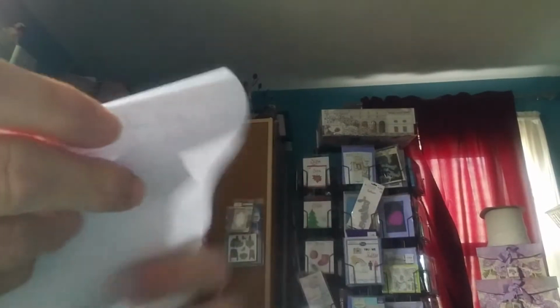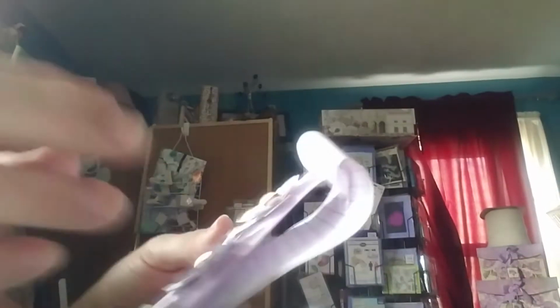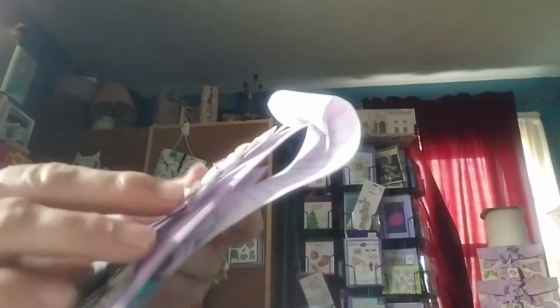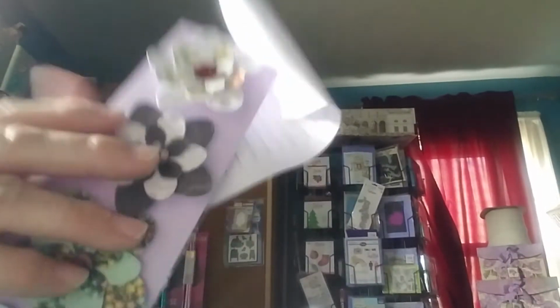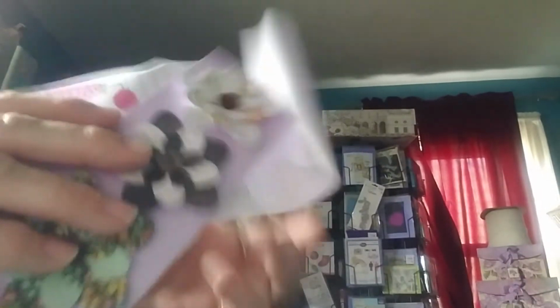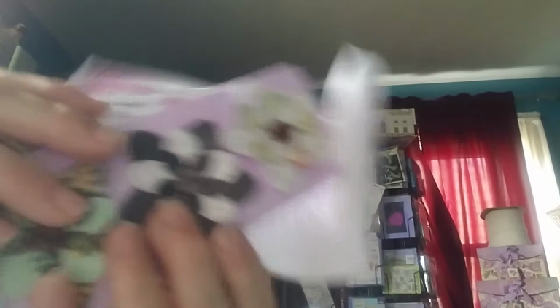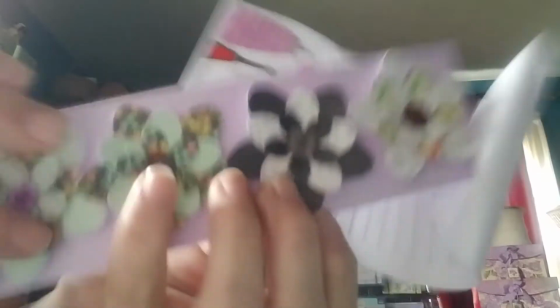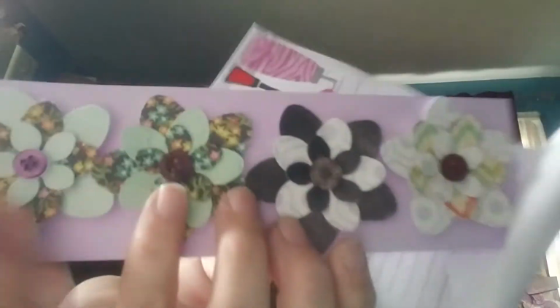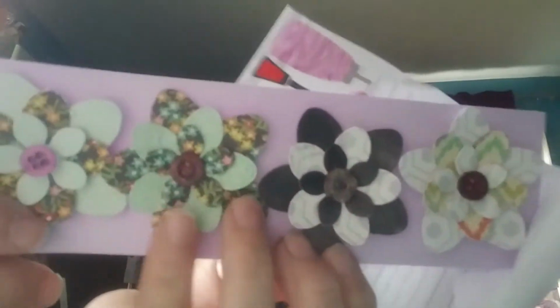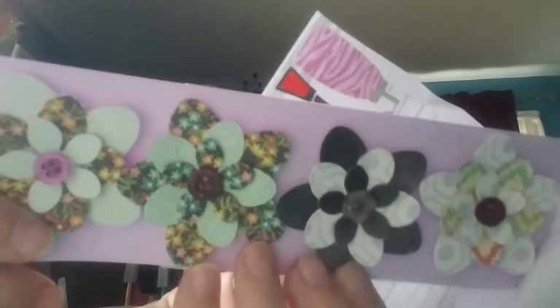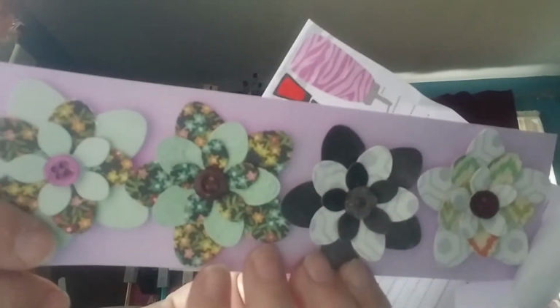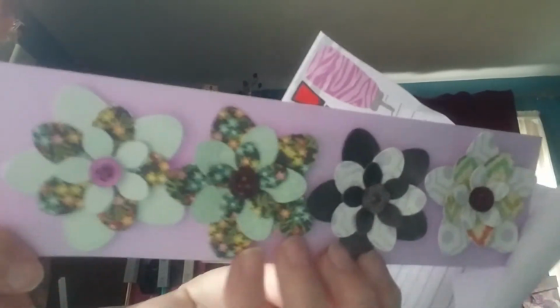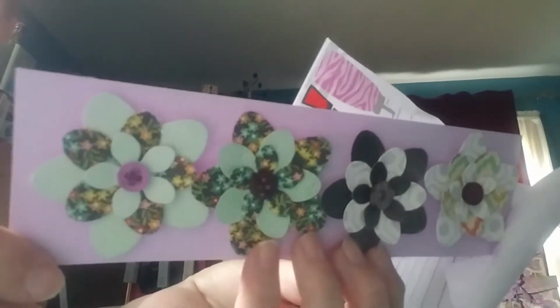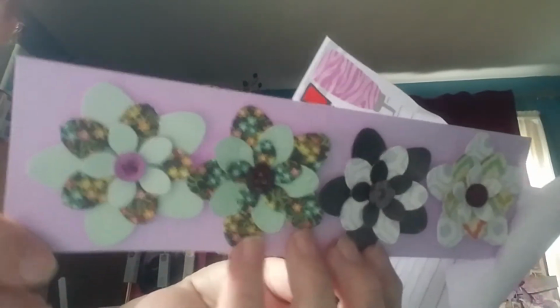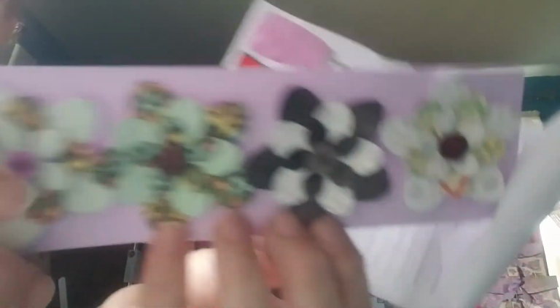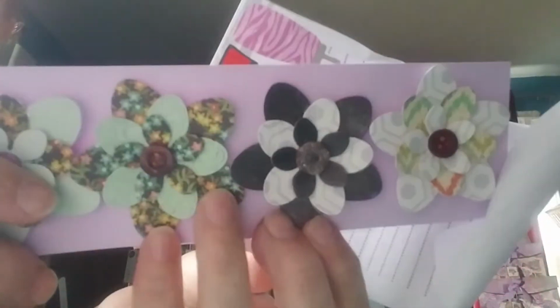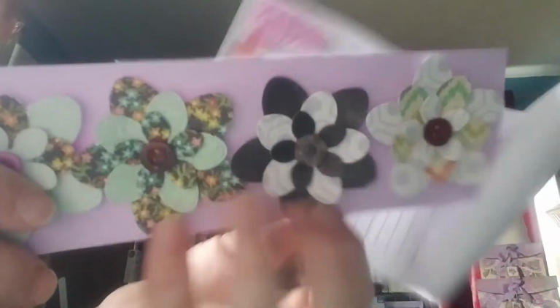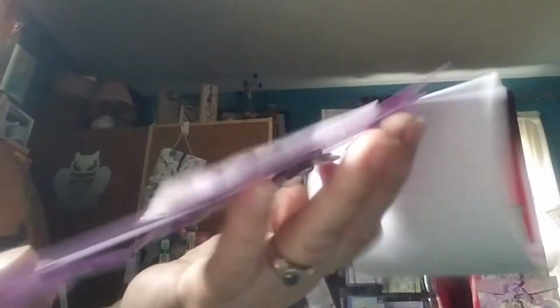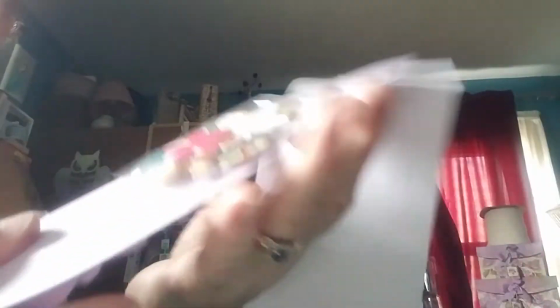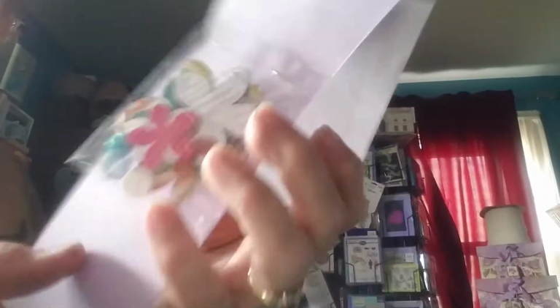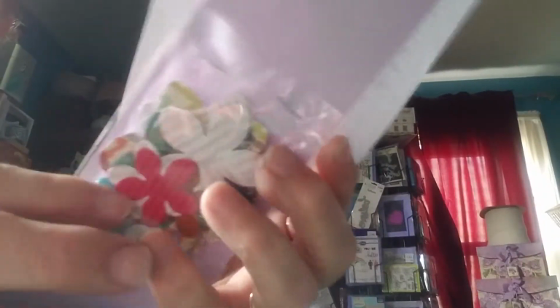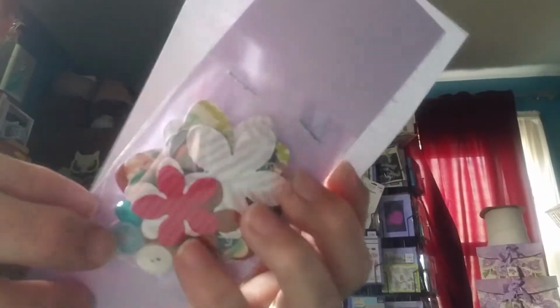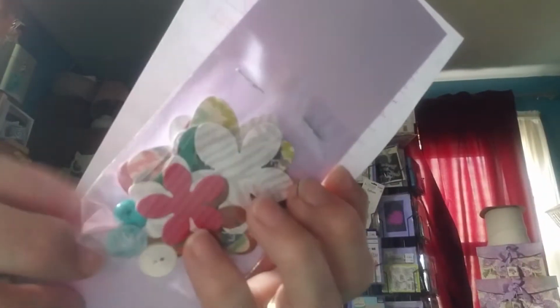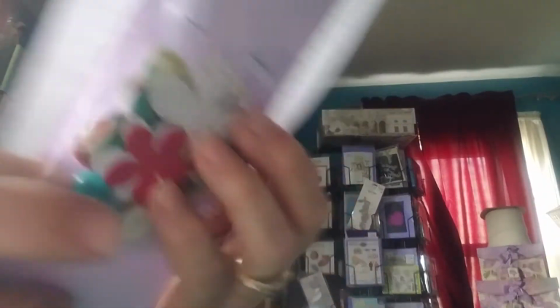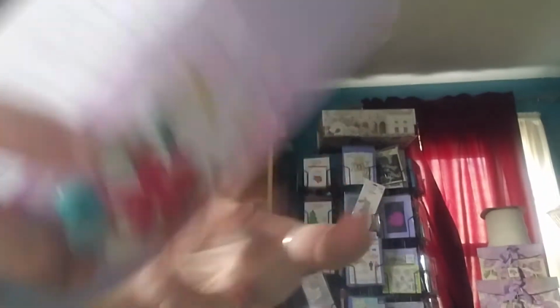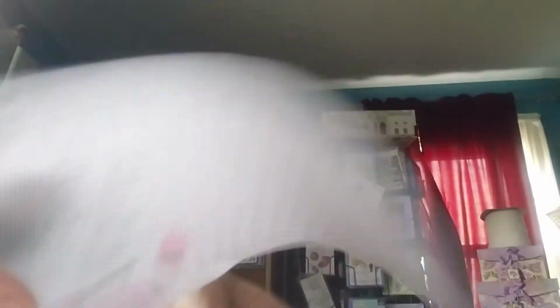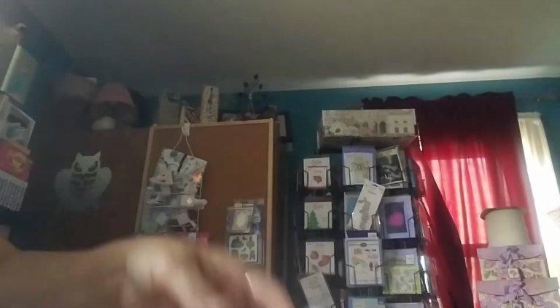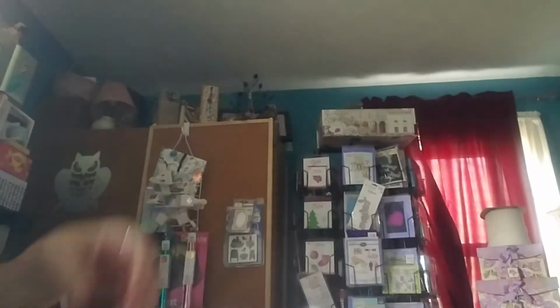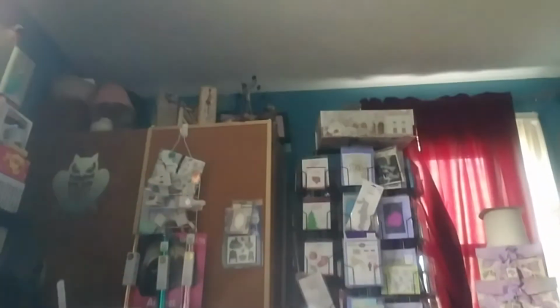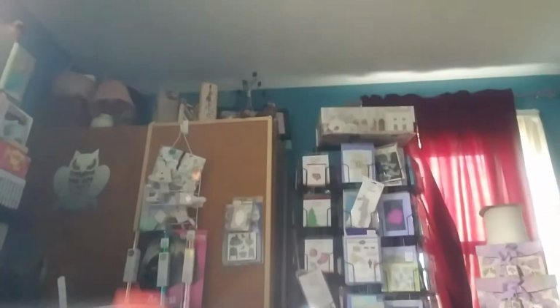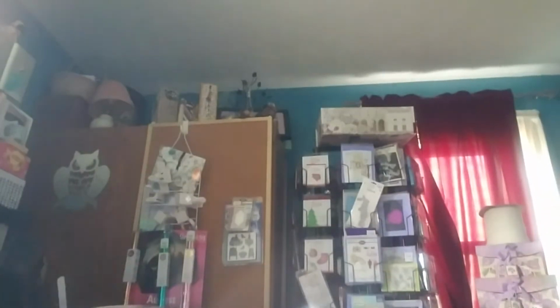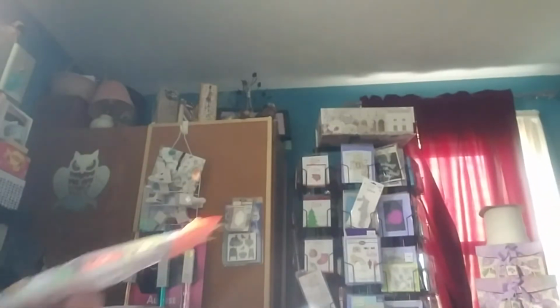Oh, how pretty! Look how pretty. Those are adorable. And then all the pieces here in the back — that one's from Sue.